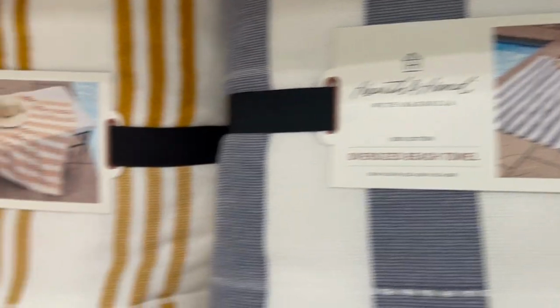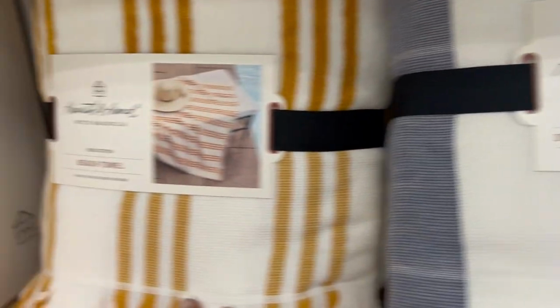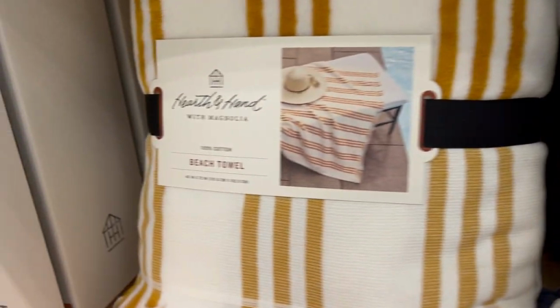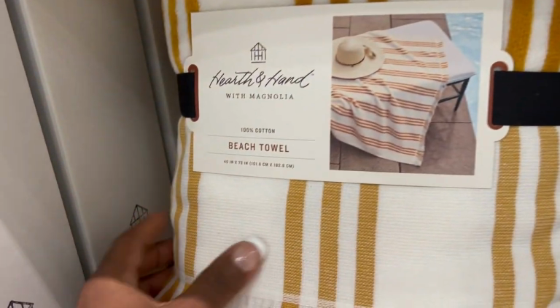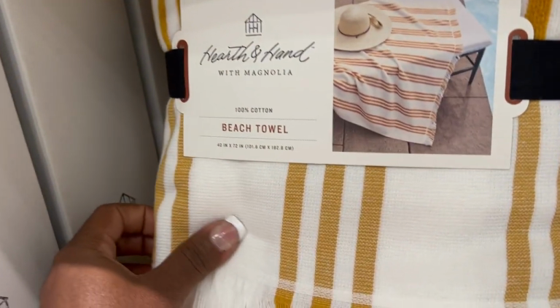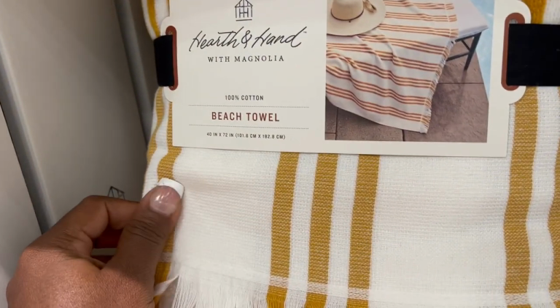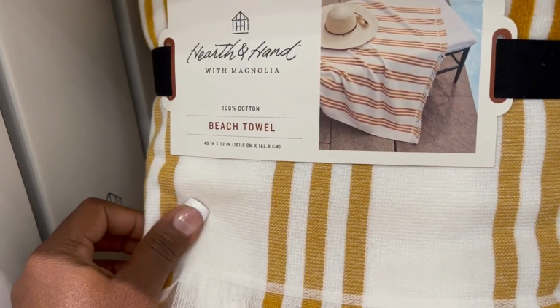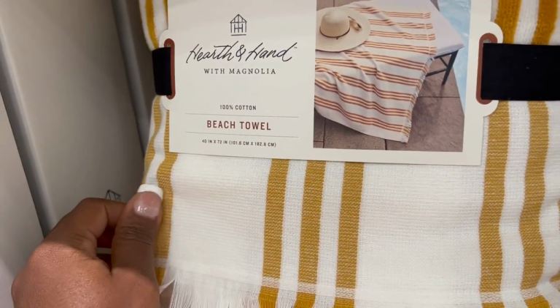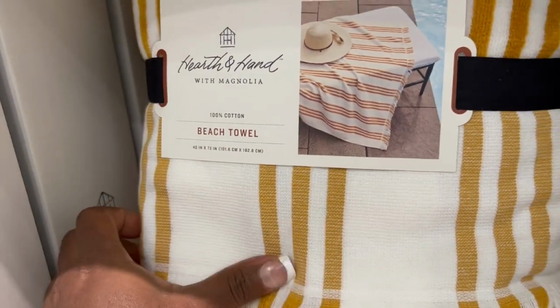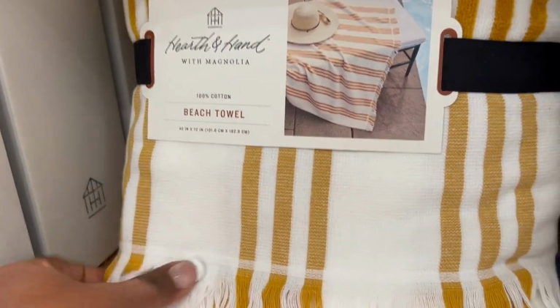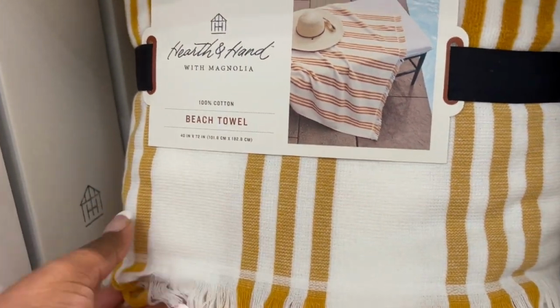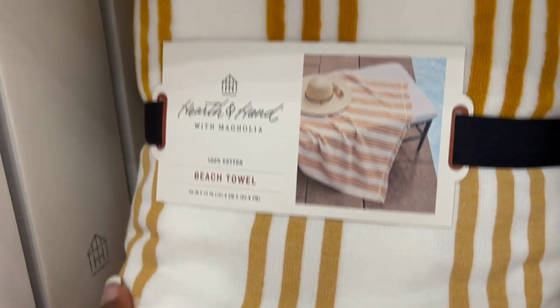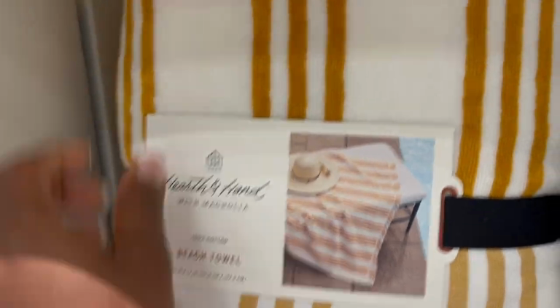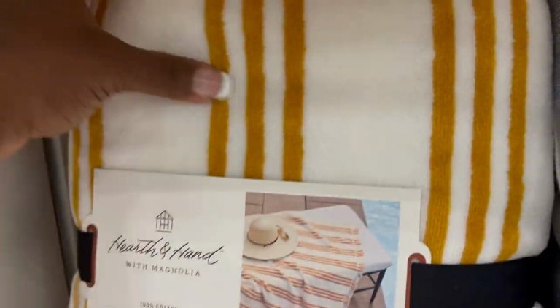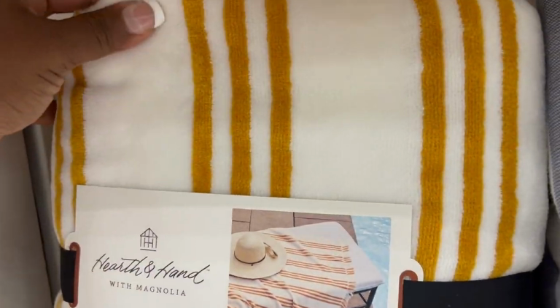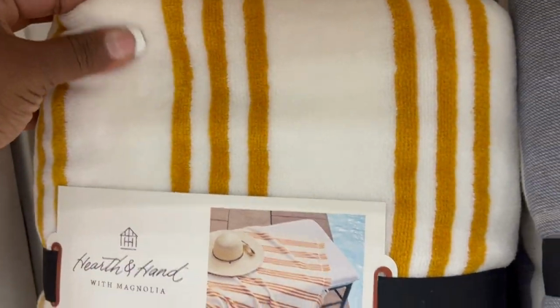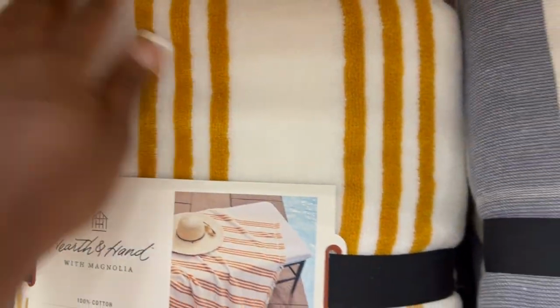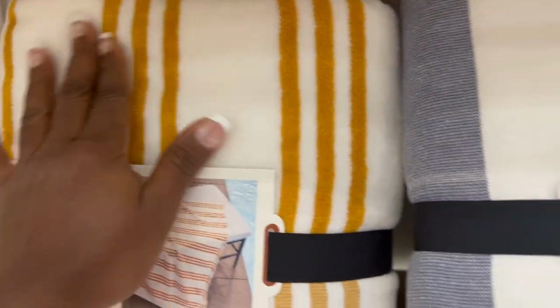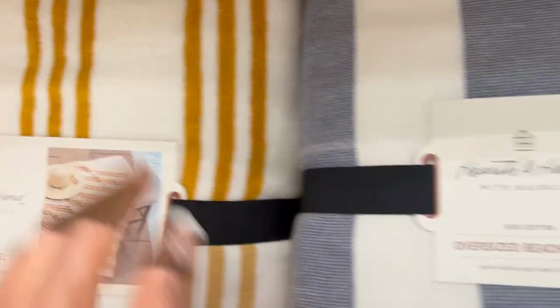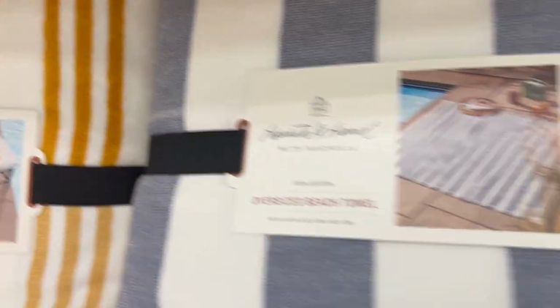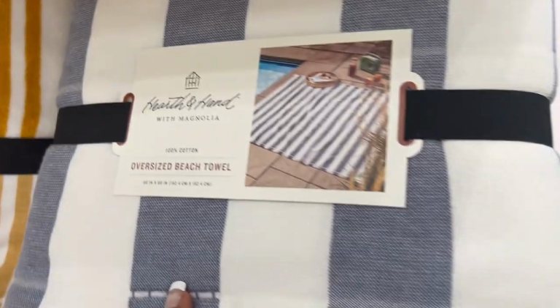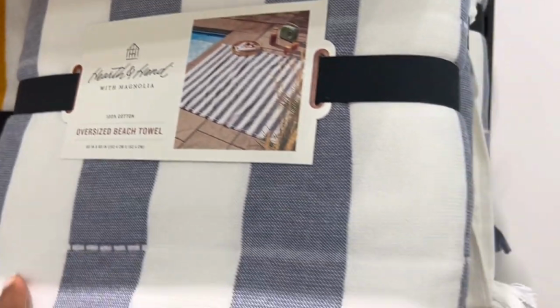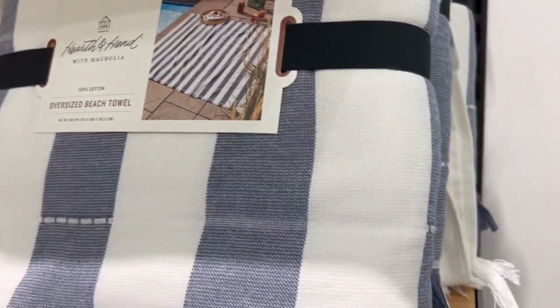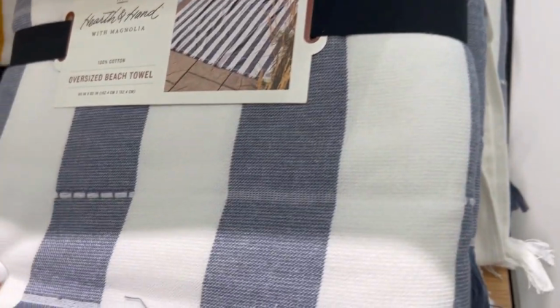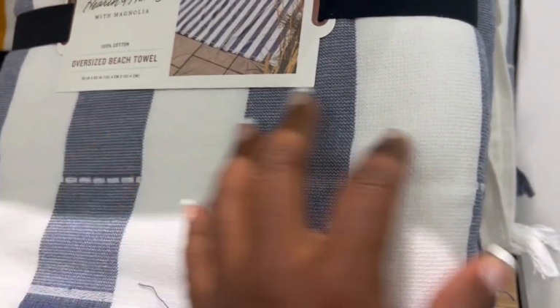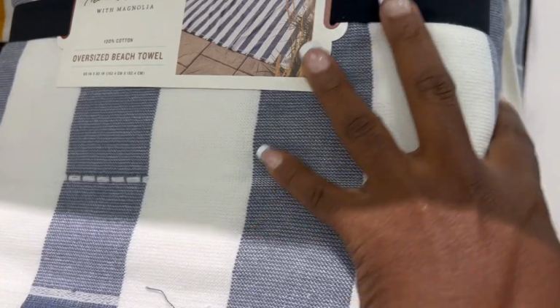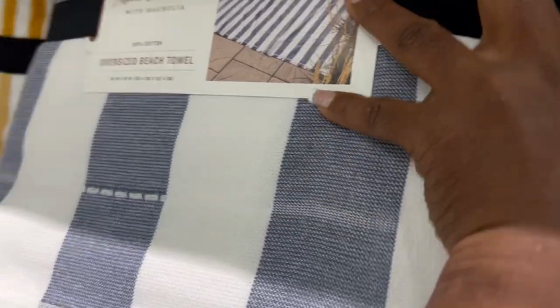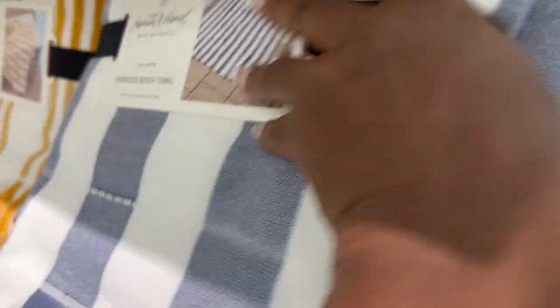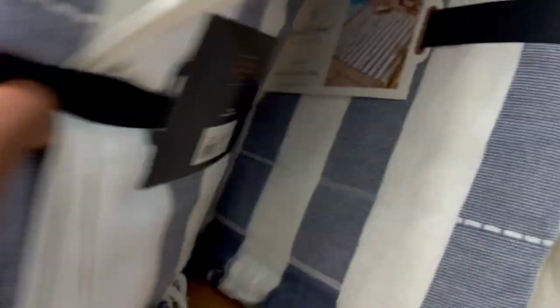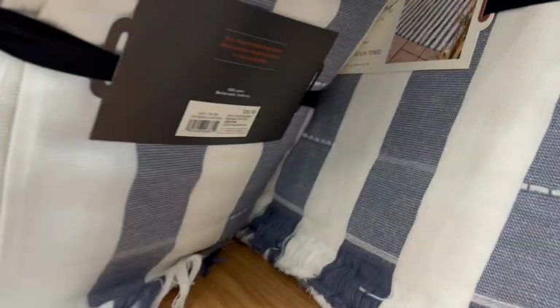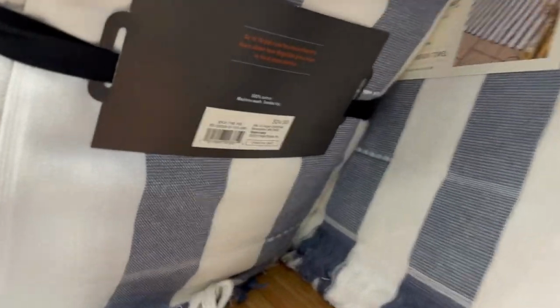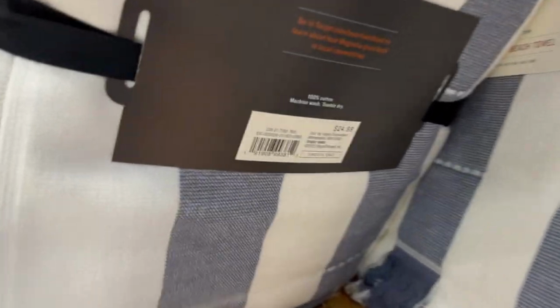She also had picnic blankets. These particular ones she calls beach towels — one was more like a terry cloth material, which was the yellow and white one, but the blue and white one was more like a blanket-type material. Very nice choices here.